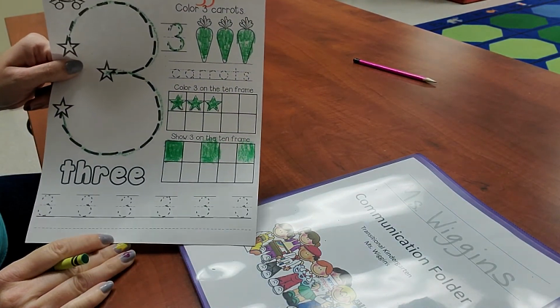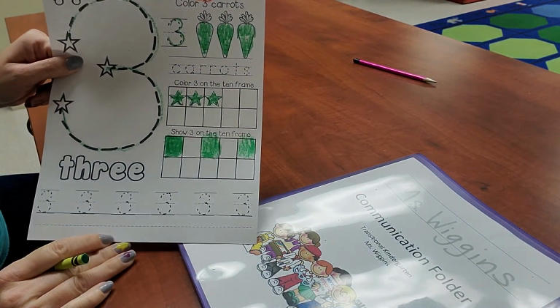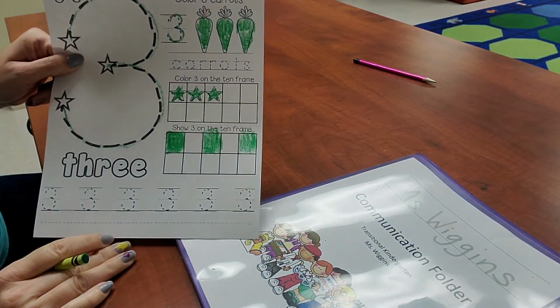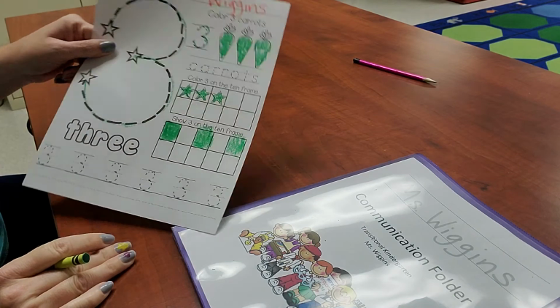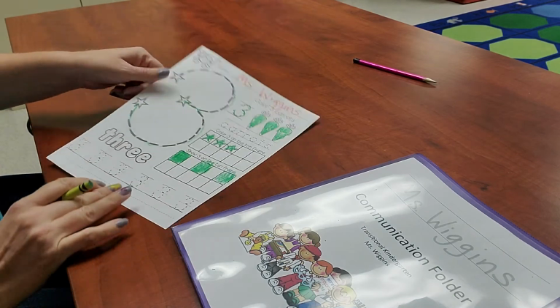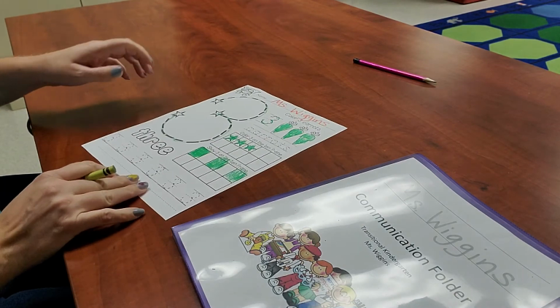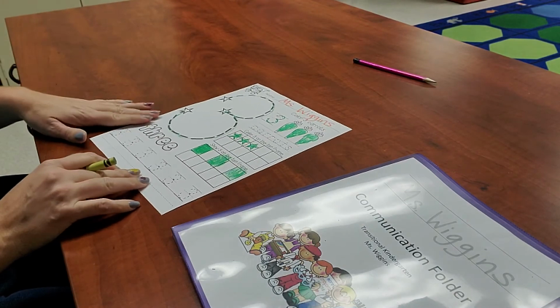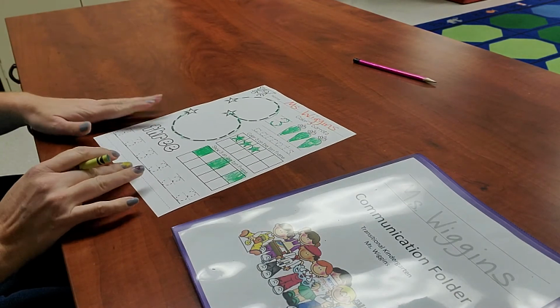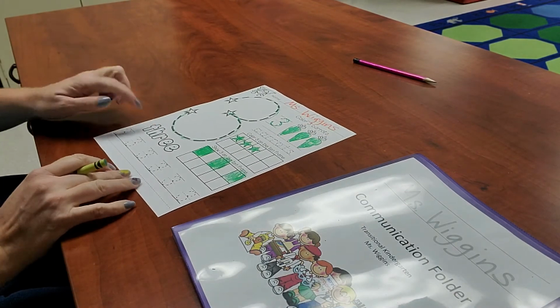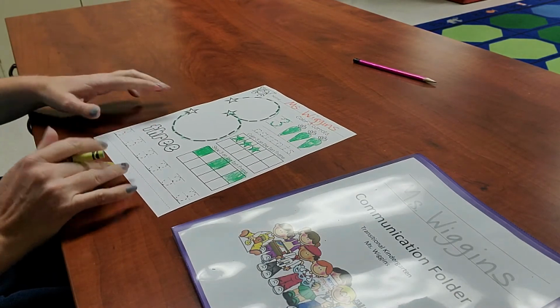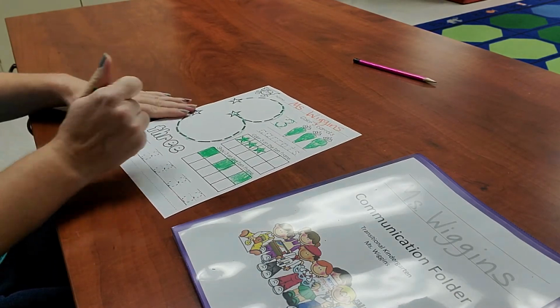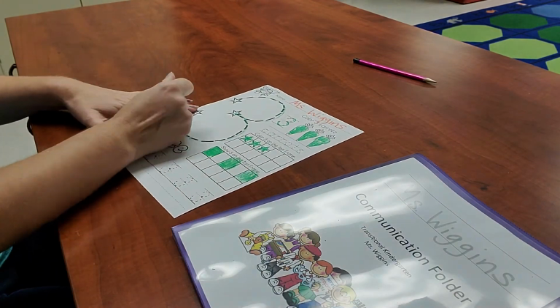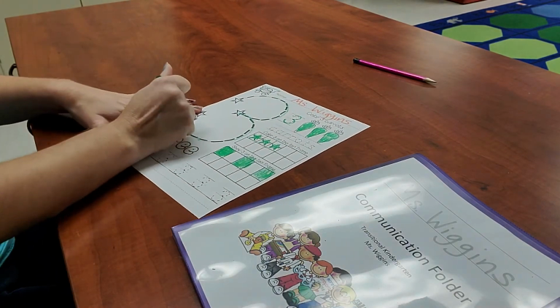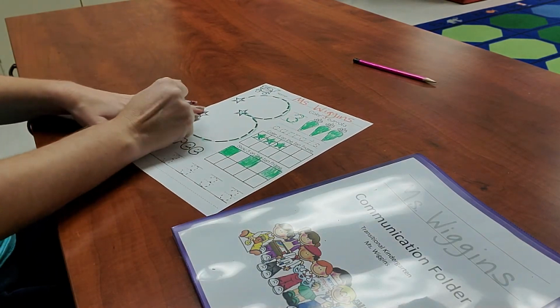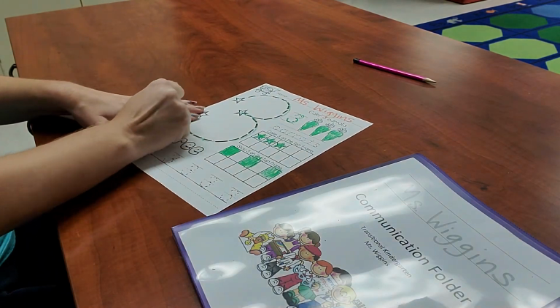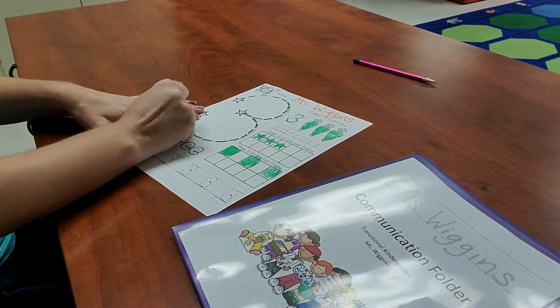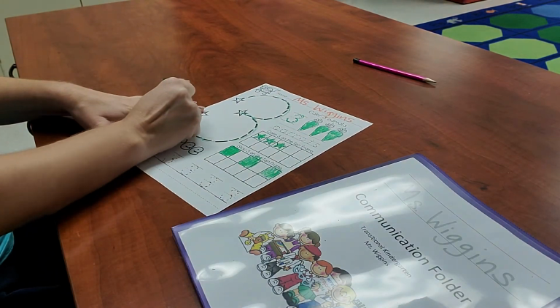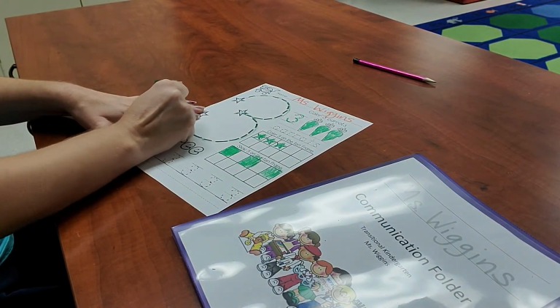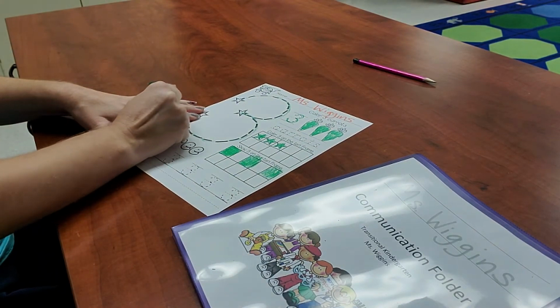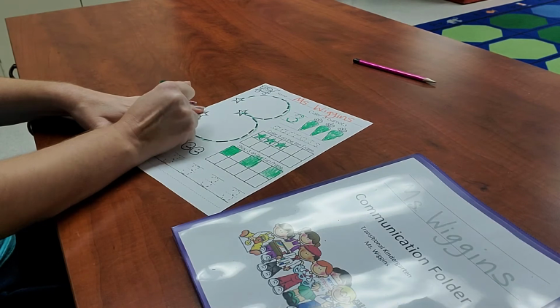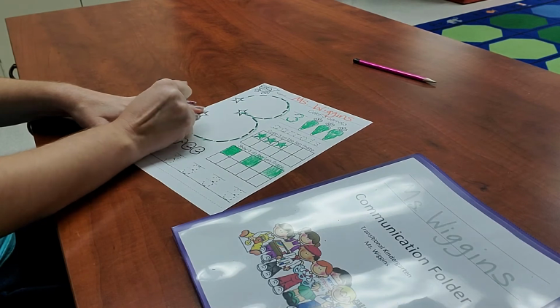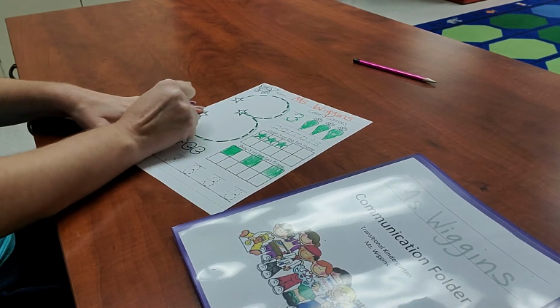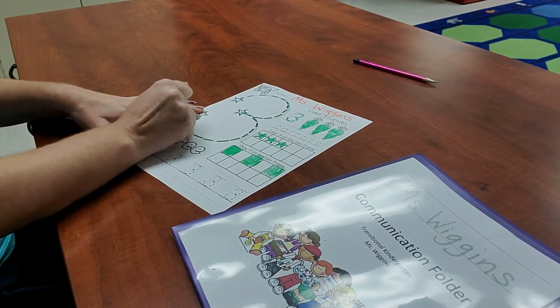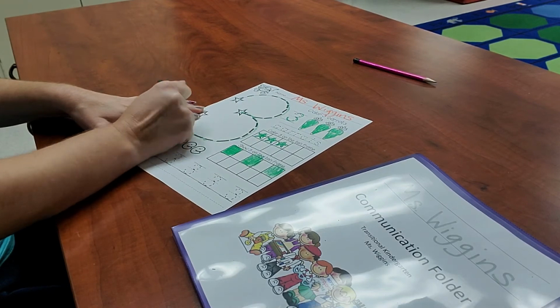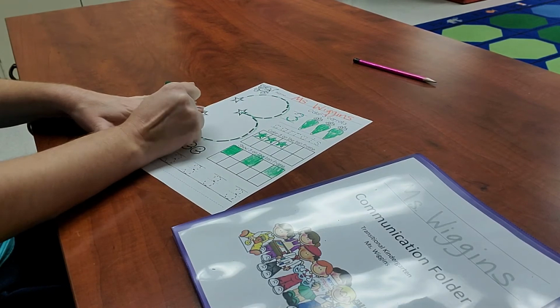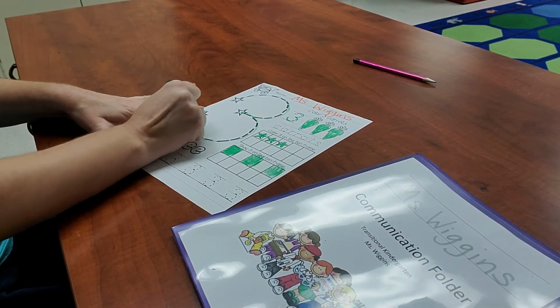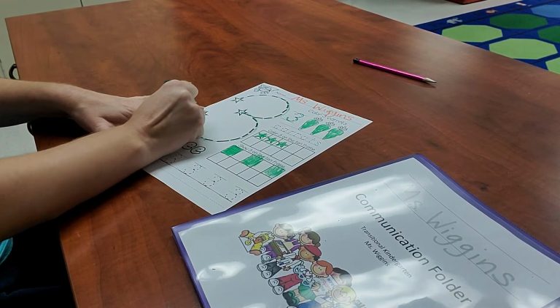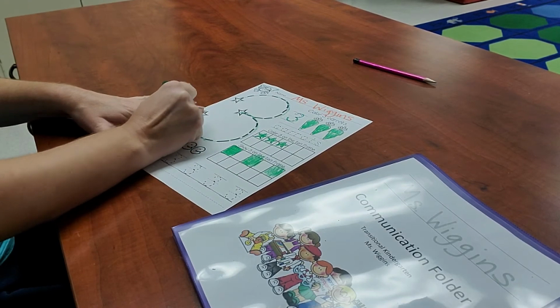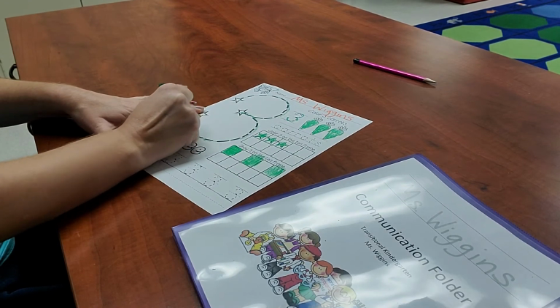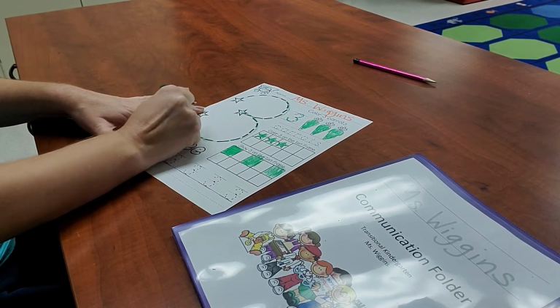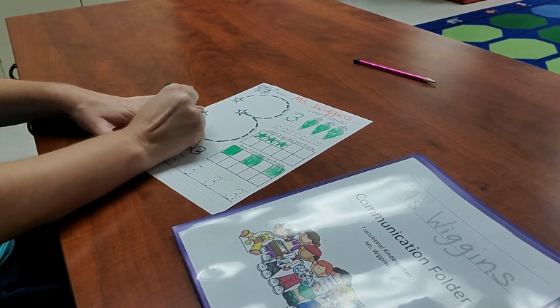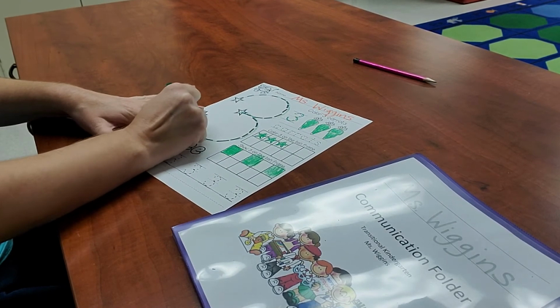The only thing we have left to do is color the name, so go ahead and color in the name 'three' — t-h-r-e-e.